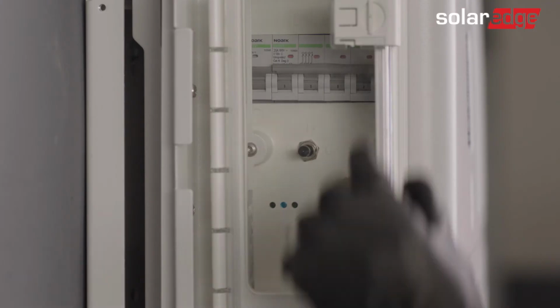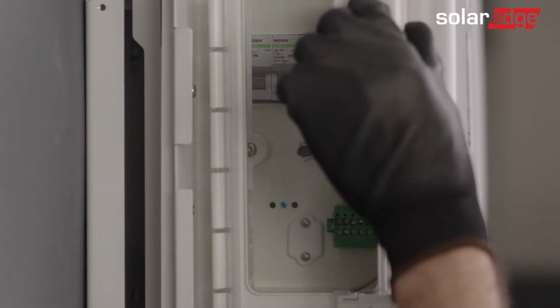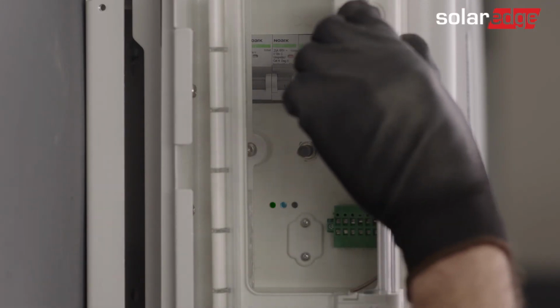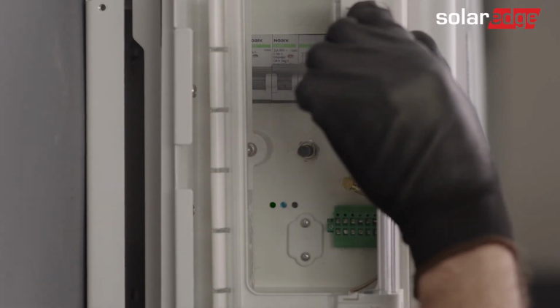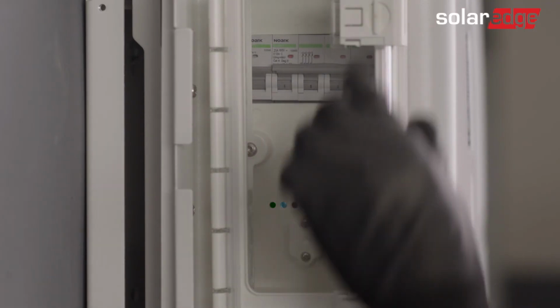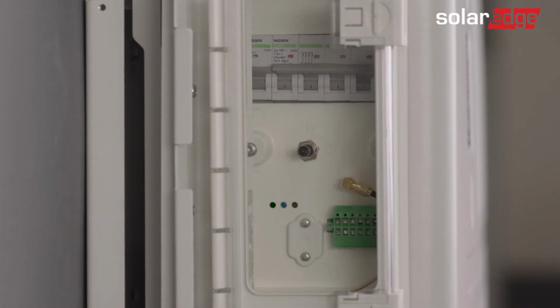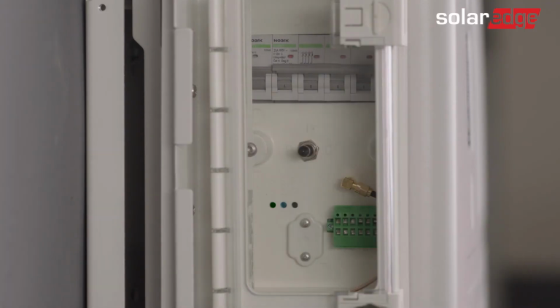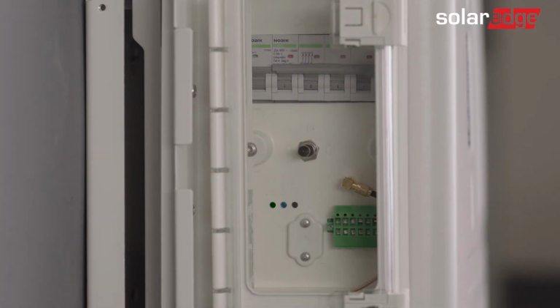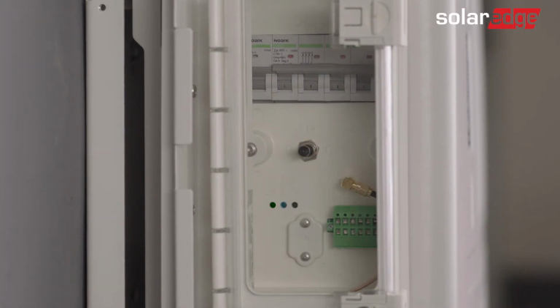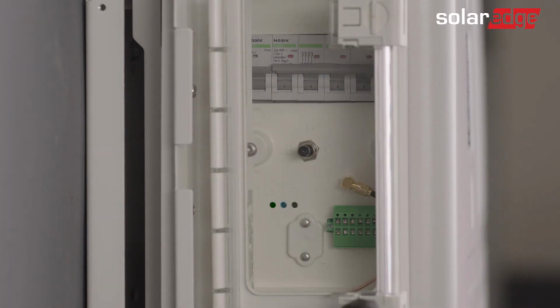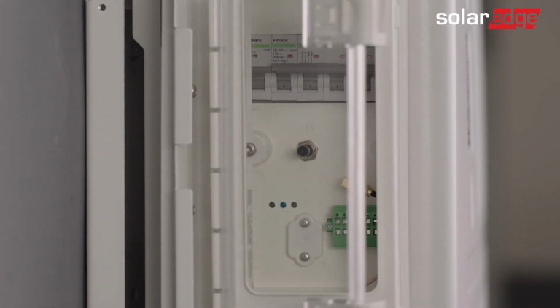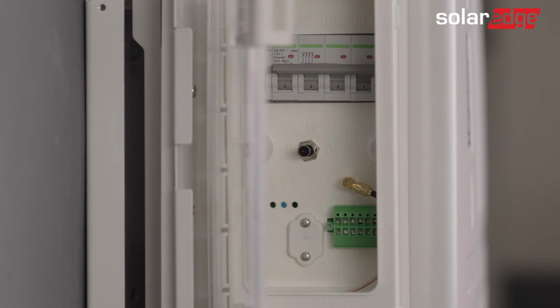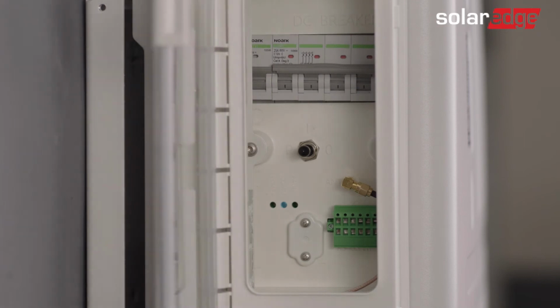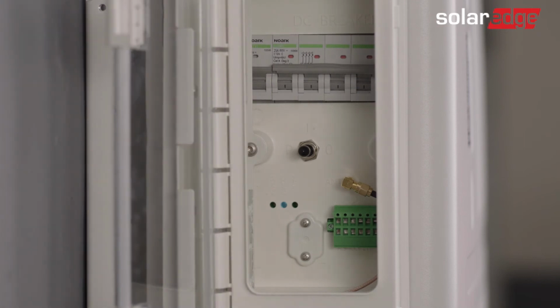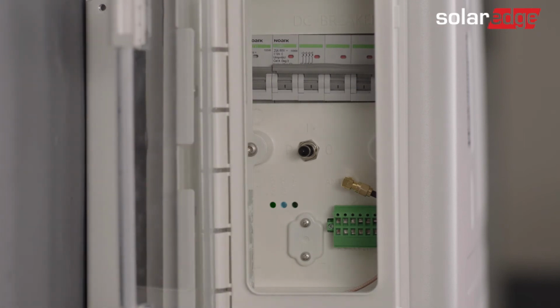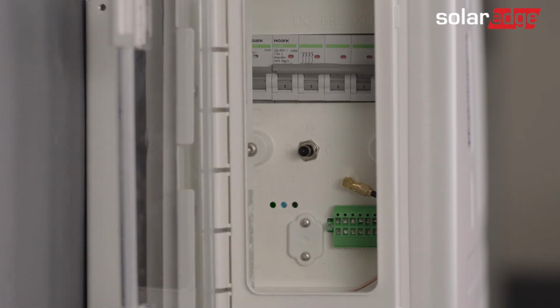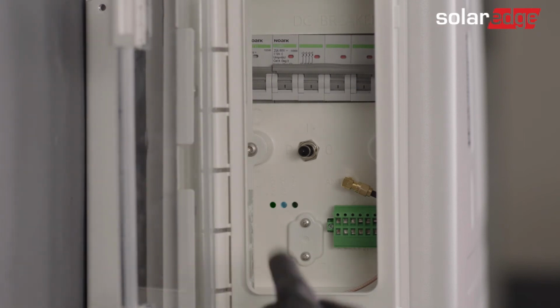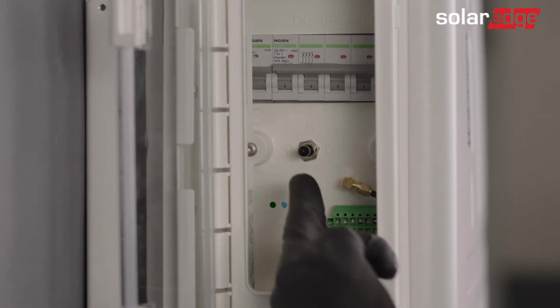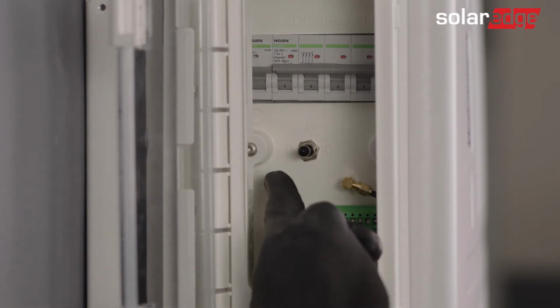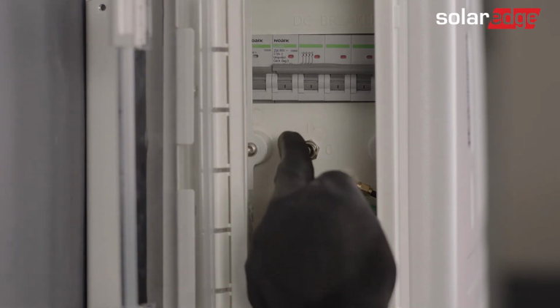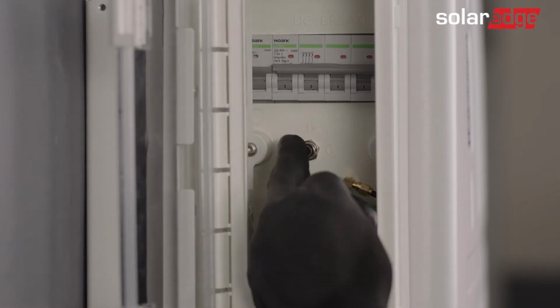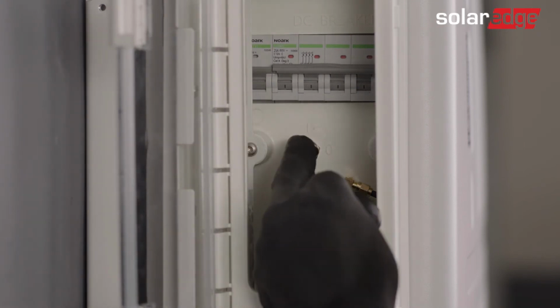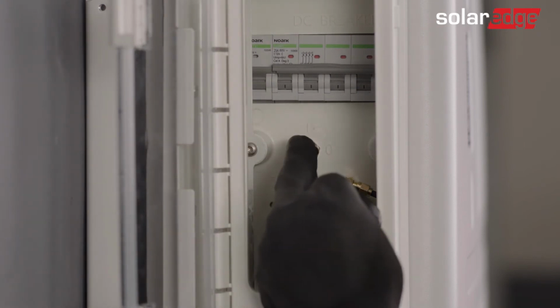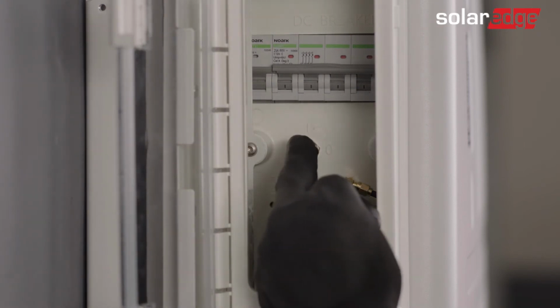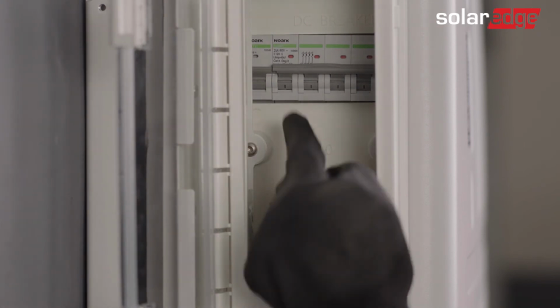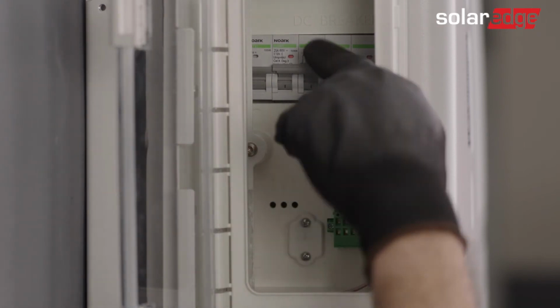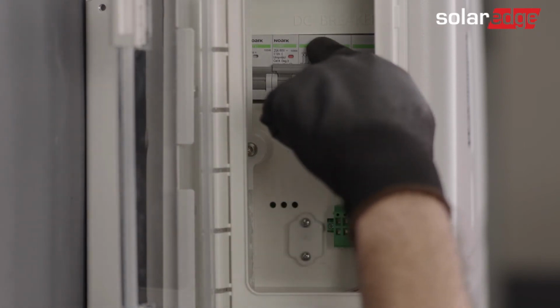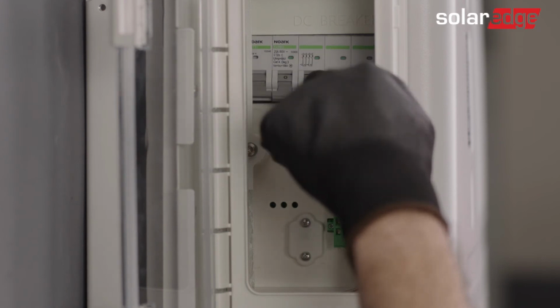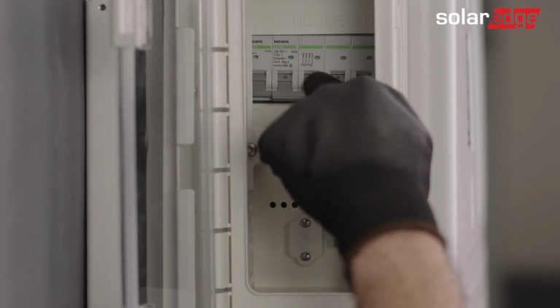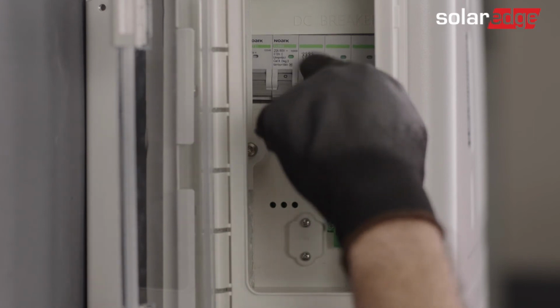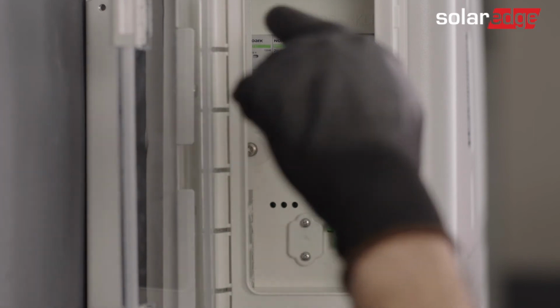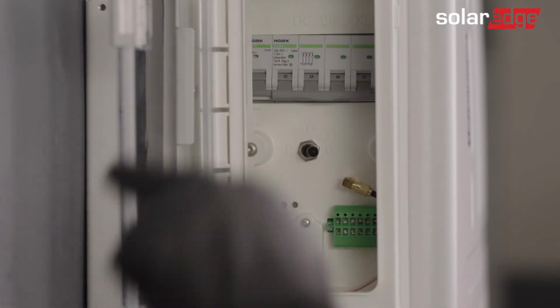Open the inner transparent door and turn off the battery on-off P switch. Now turn off the battery circuit breaker.